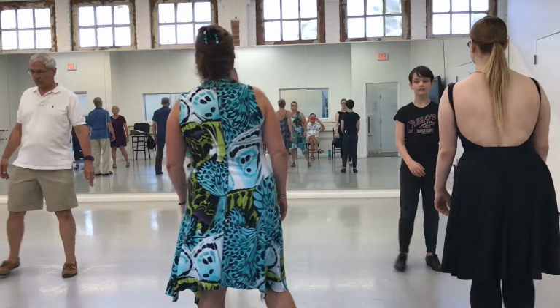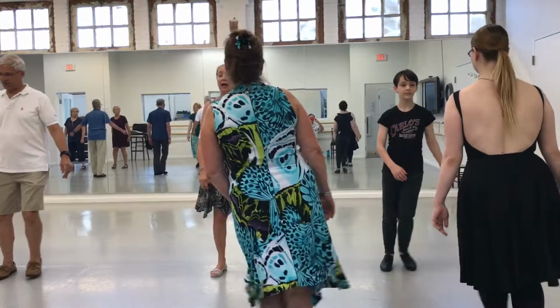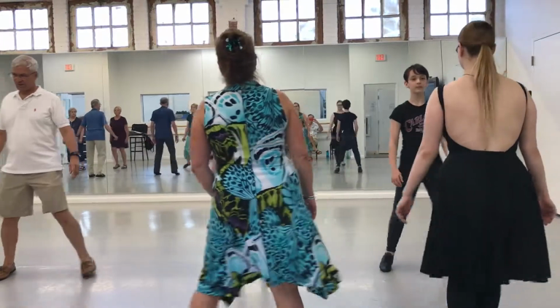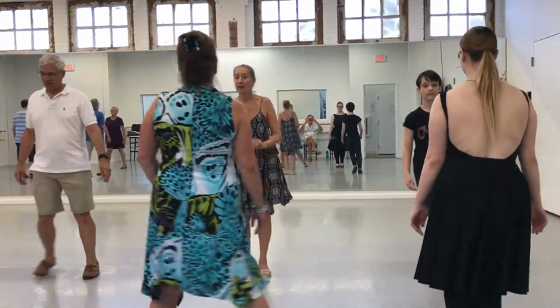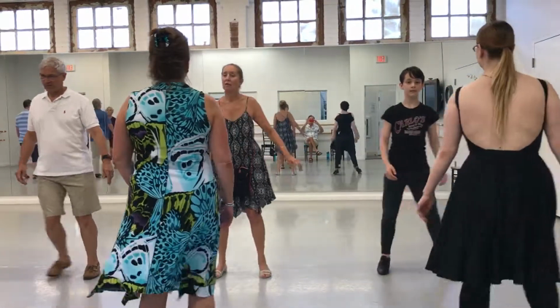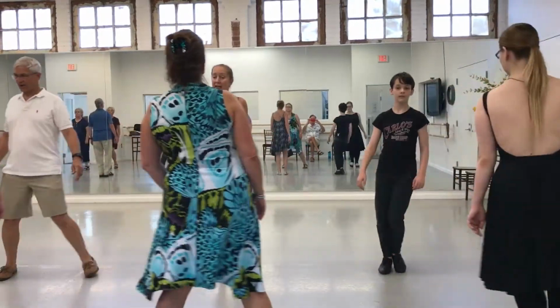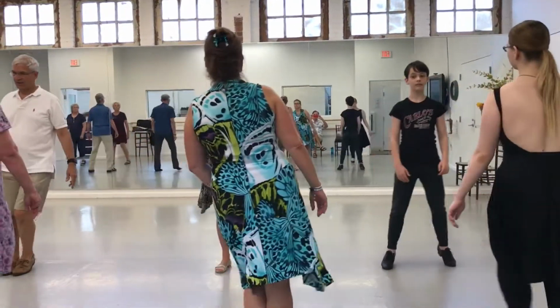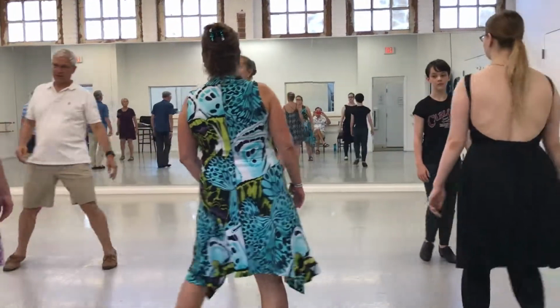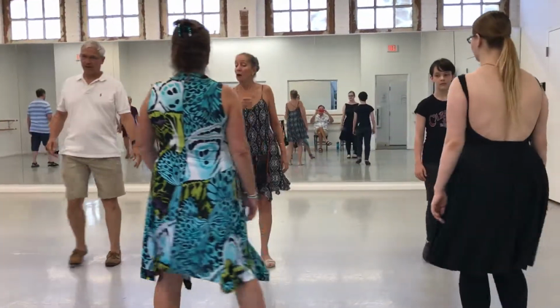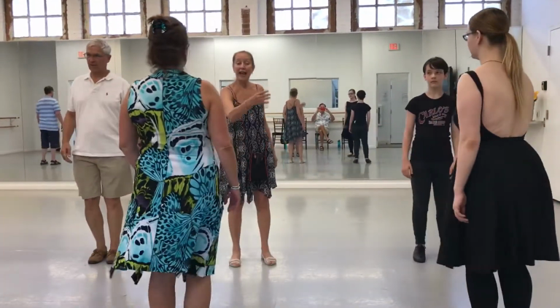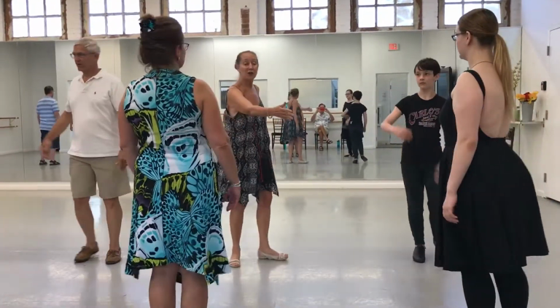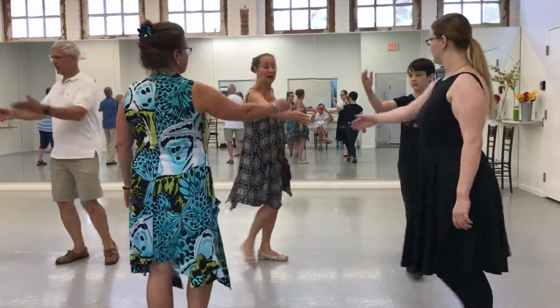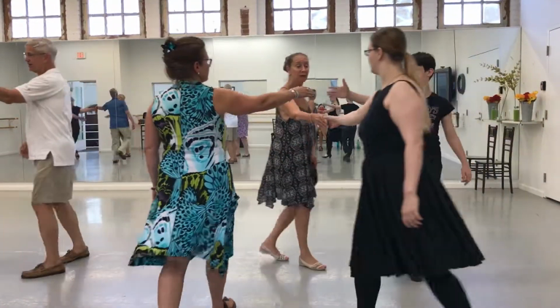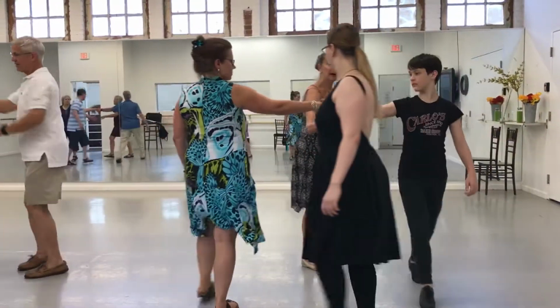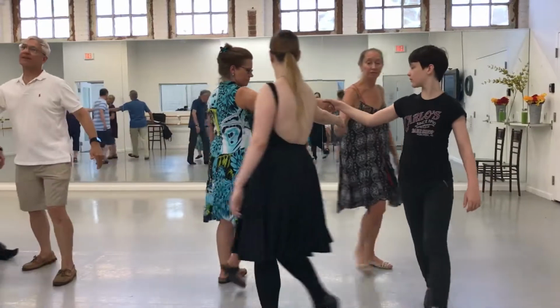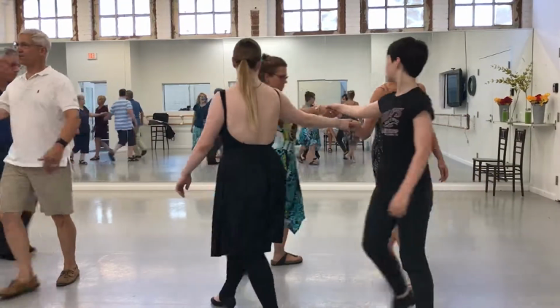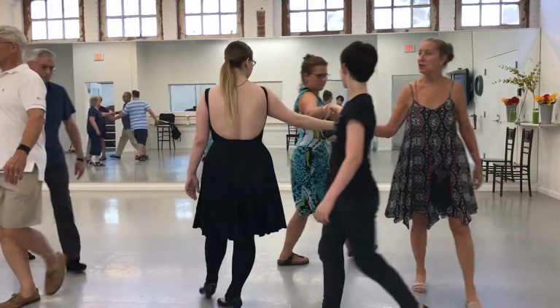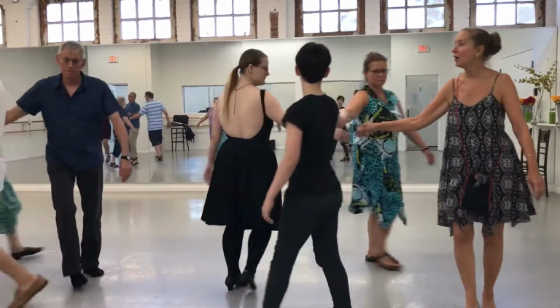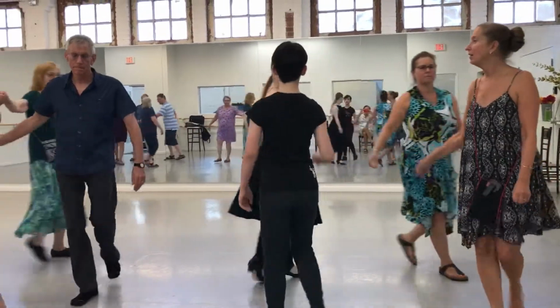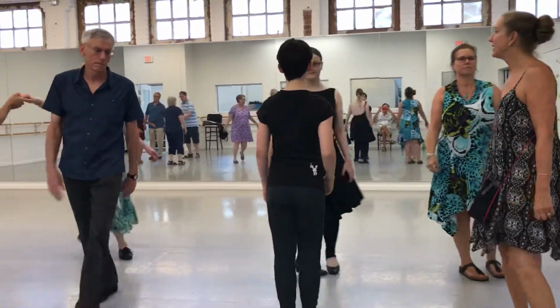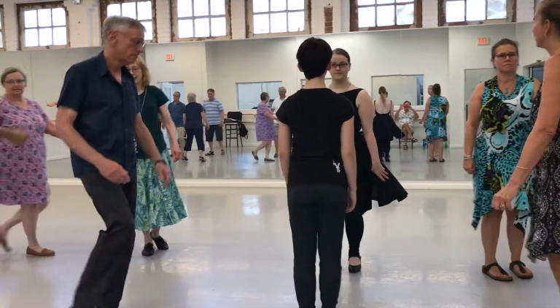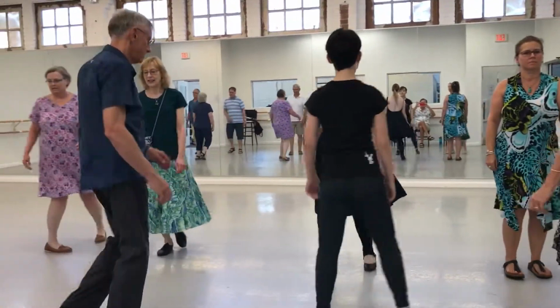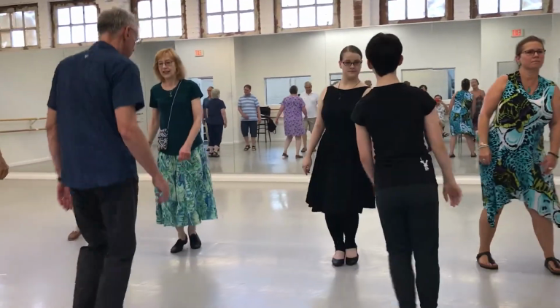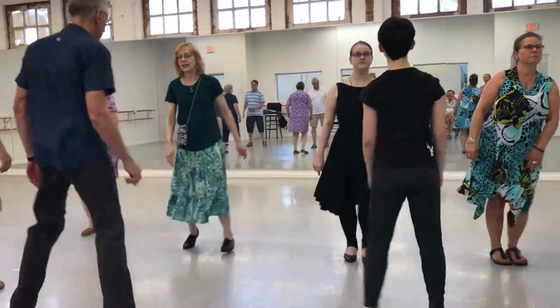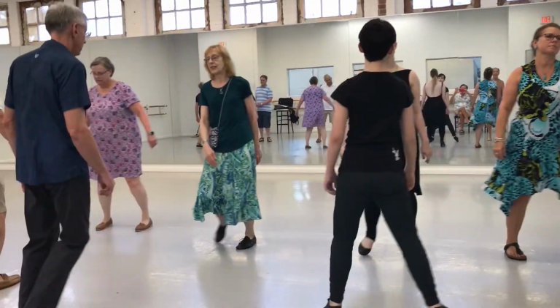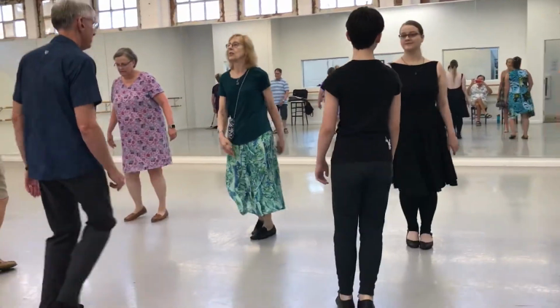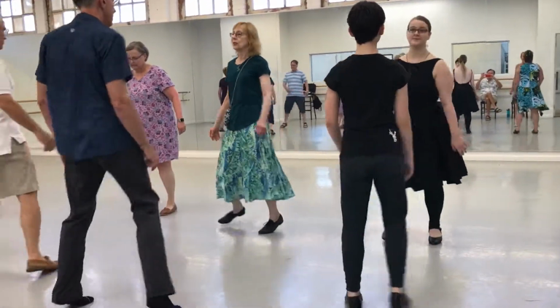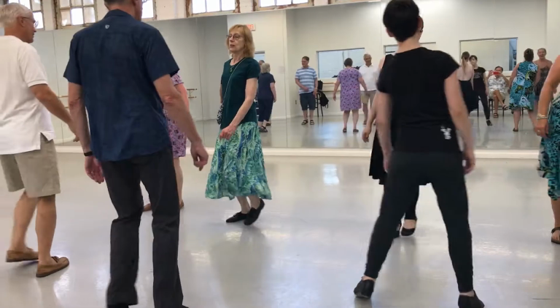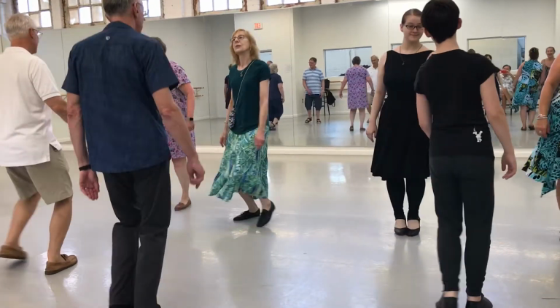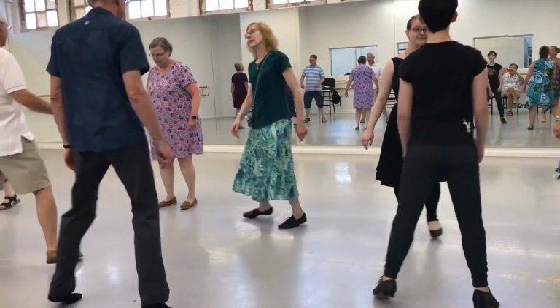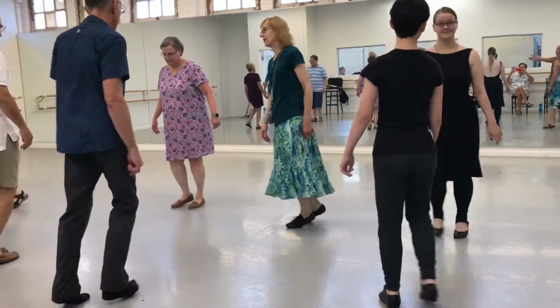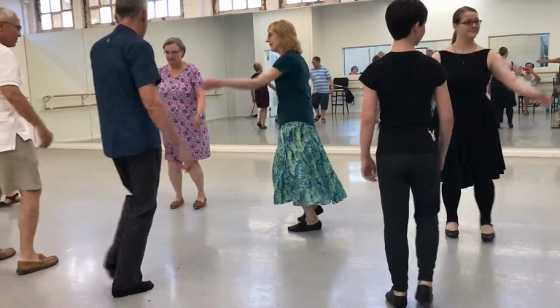Right, and left, and right, and left. Right hand start, halfway around. Face your partner and step. Right, and left, and right. Left hand back.